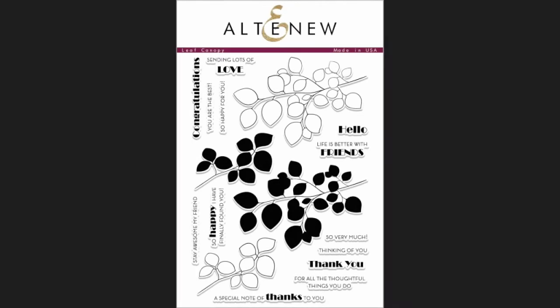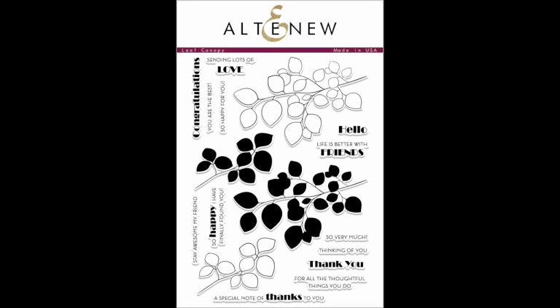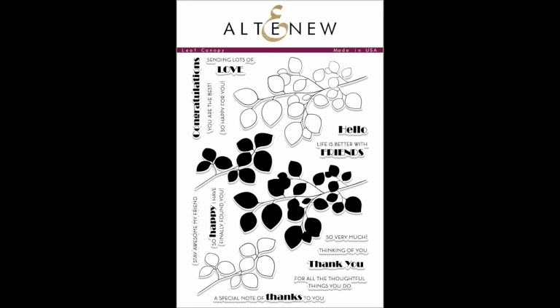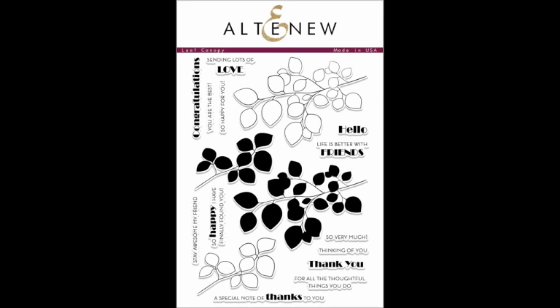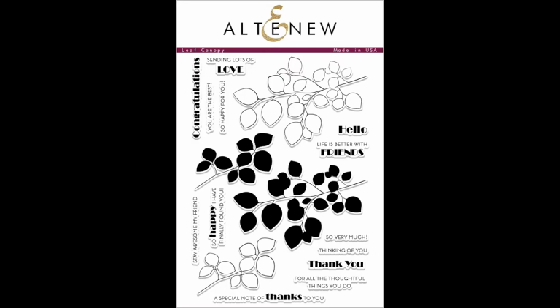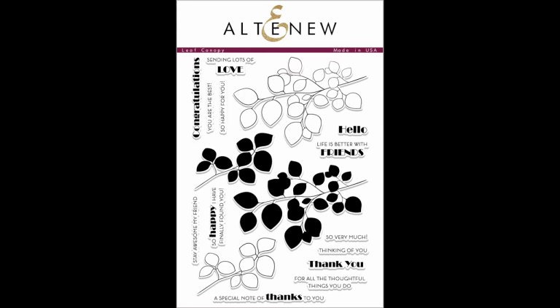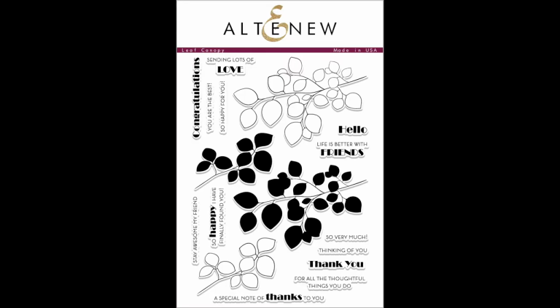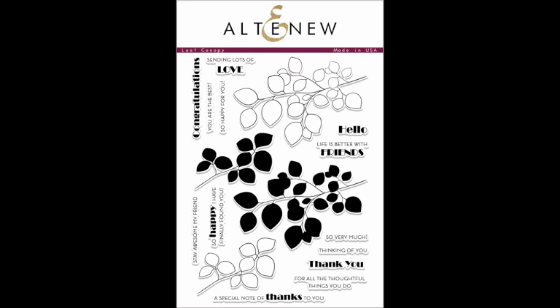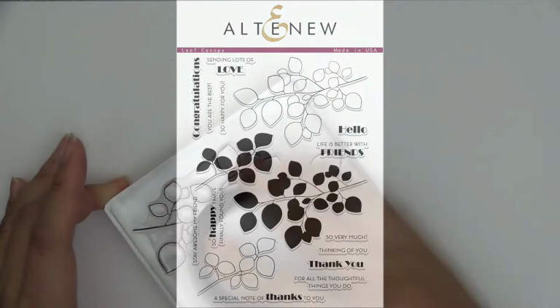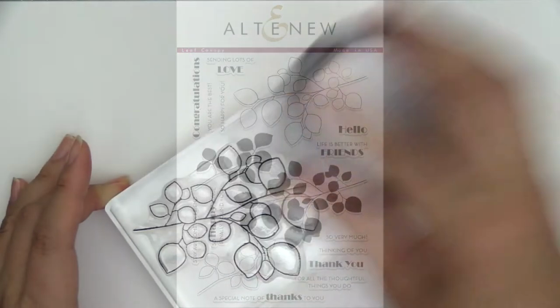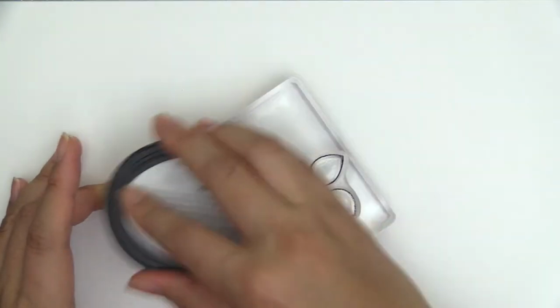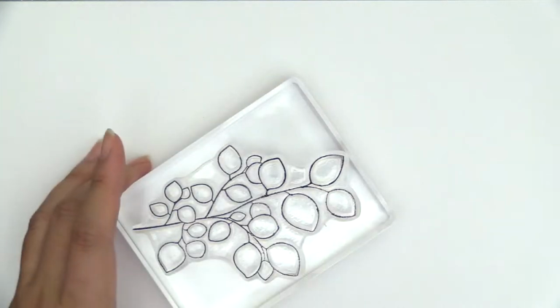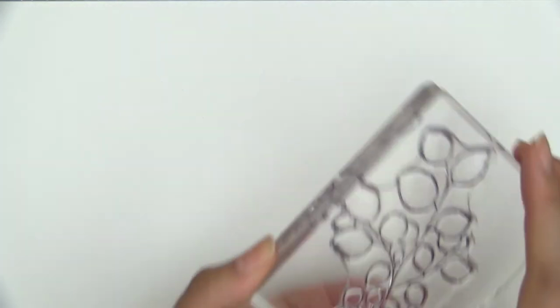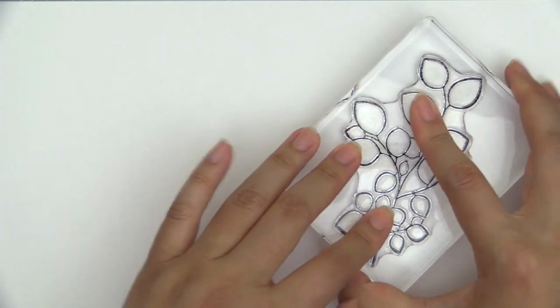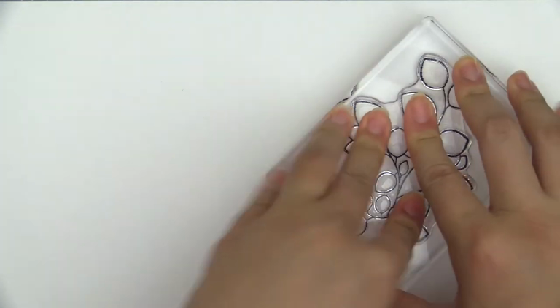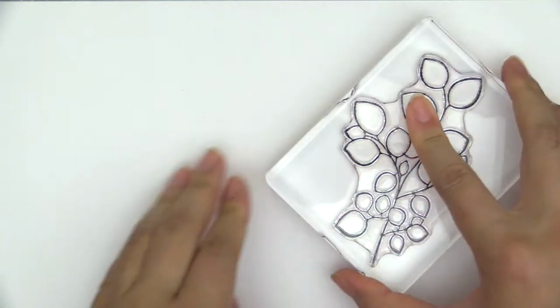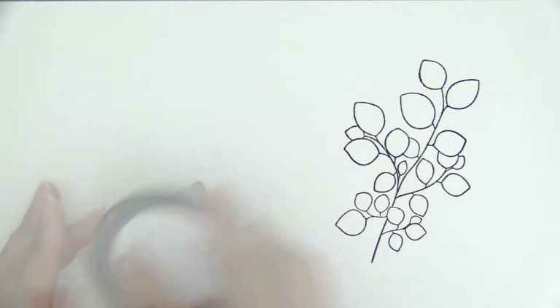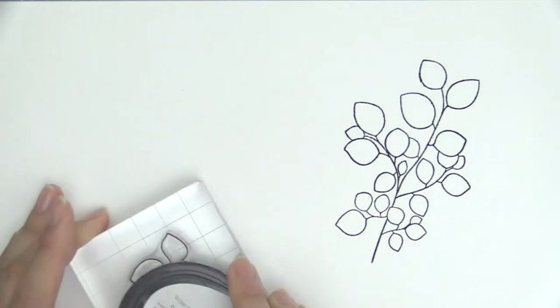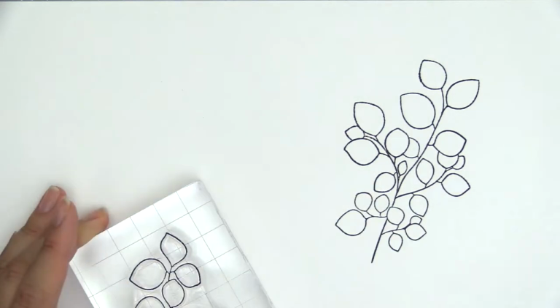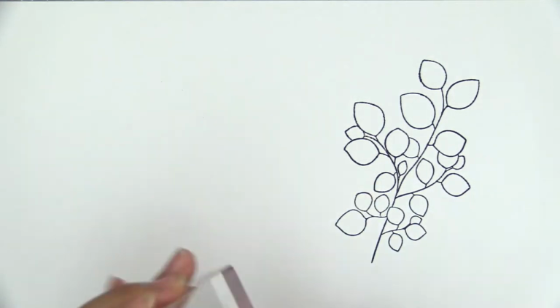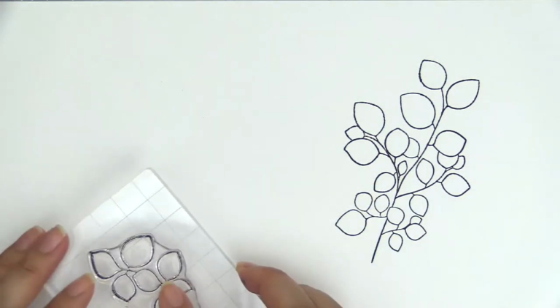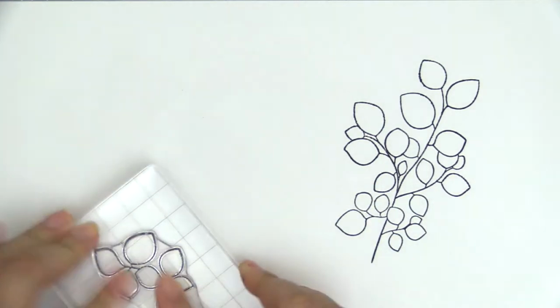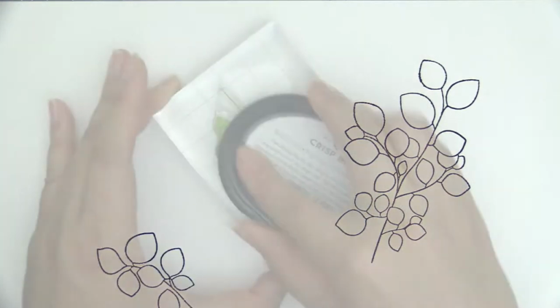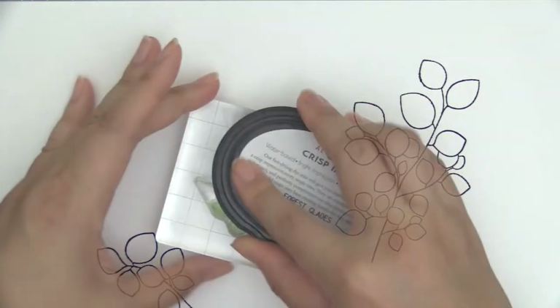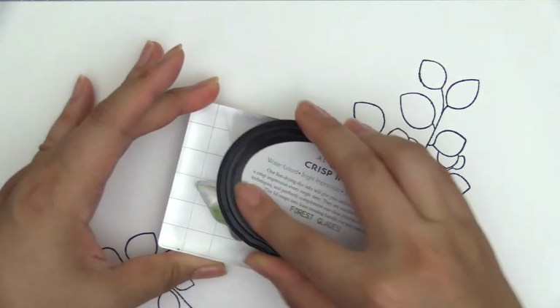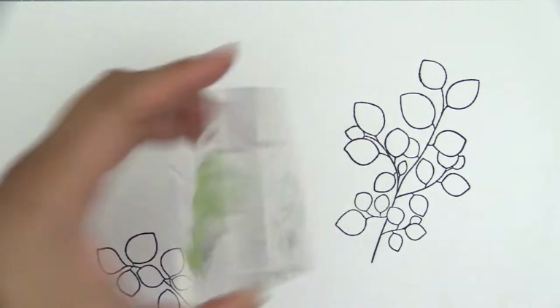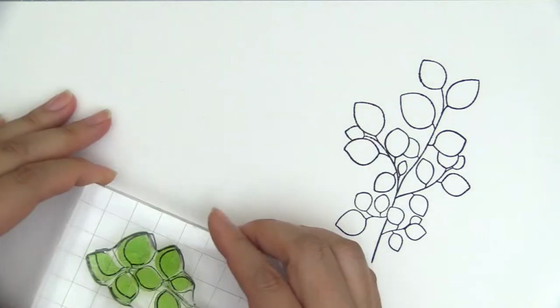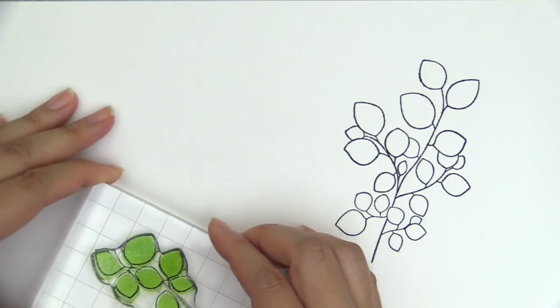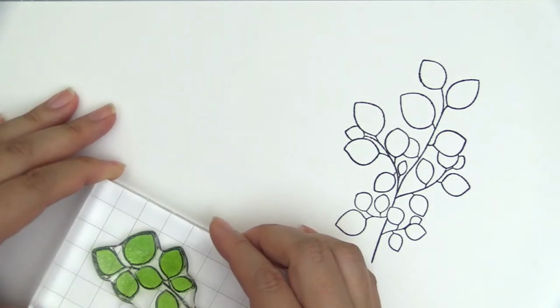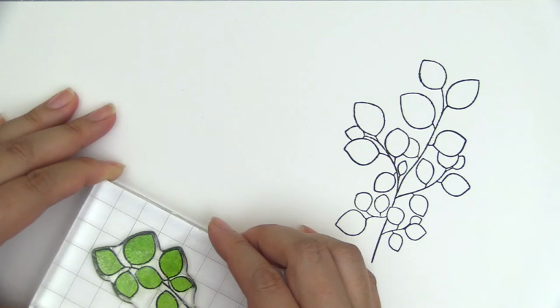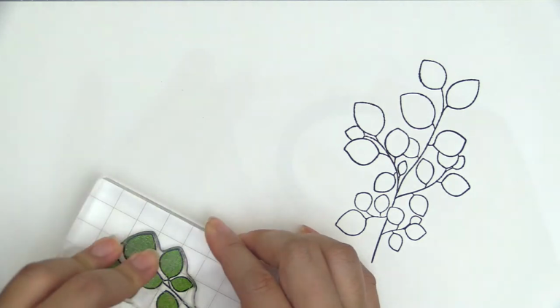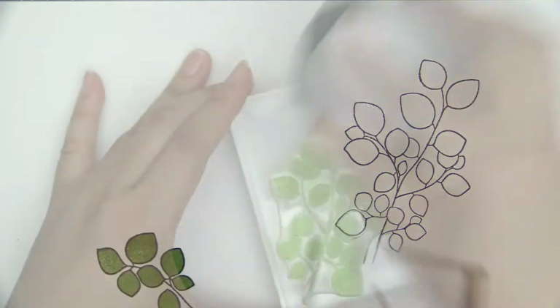This is the Leaf Canopy Stem Set from Altenew. This is a 6x8 stem set with 17 individual stamps. This stem set features two clusters of leaves, each with an outline version and a silhouette version.